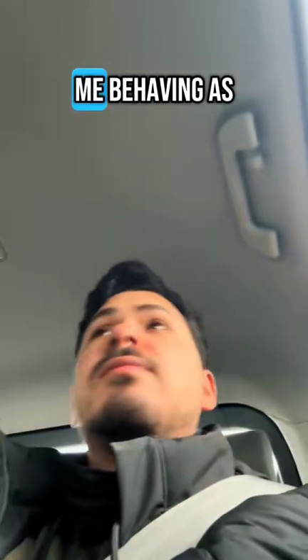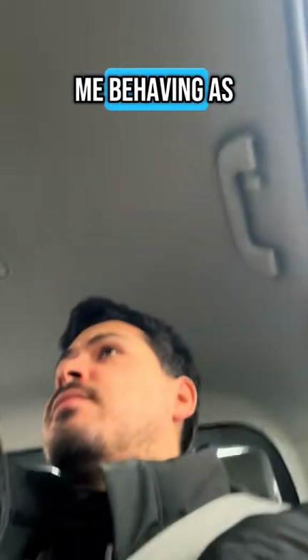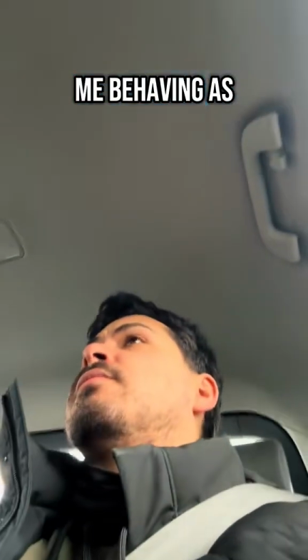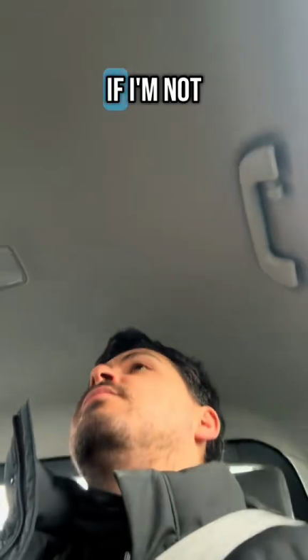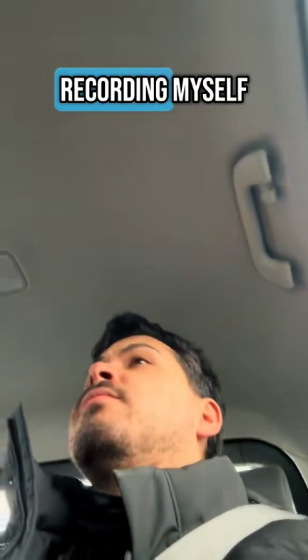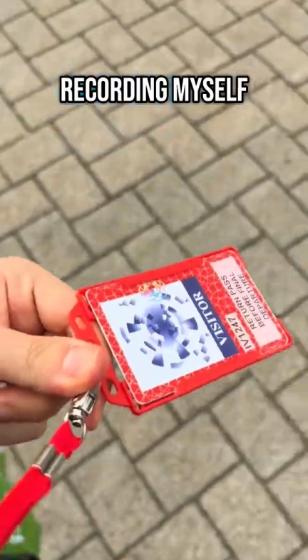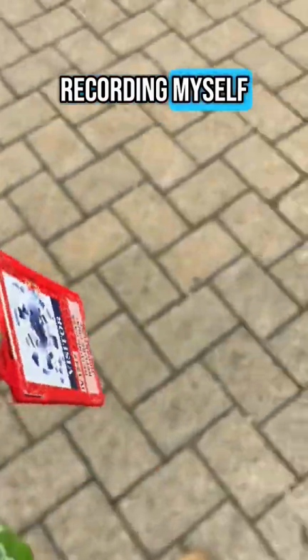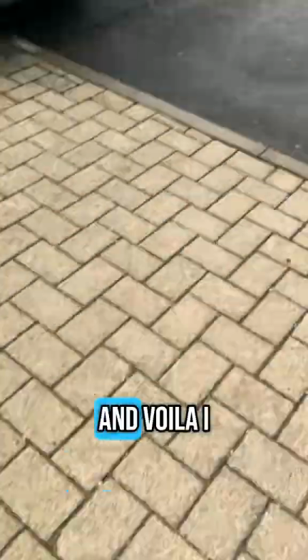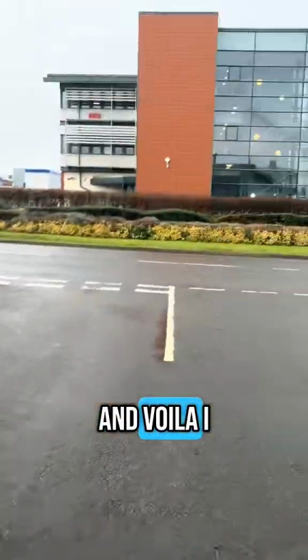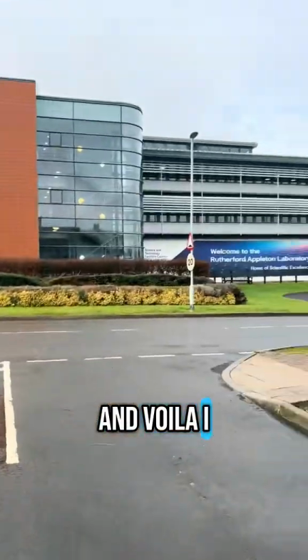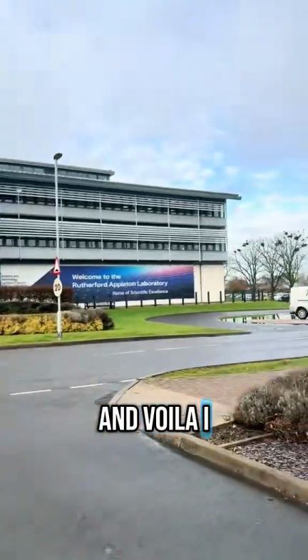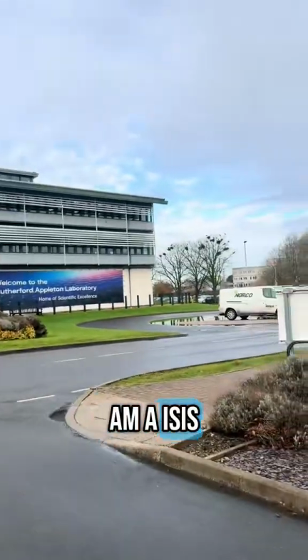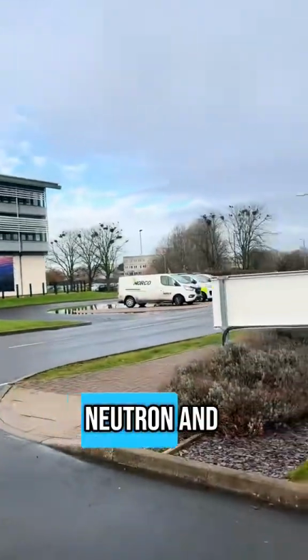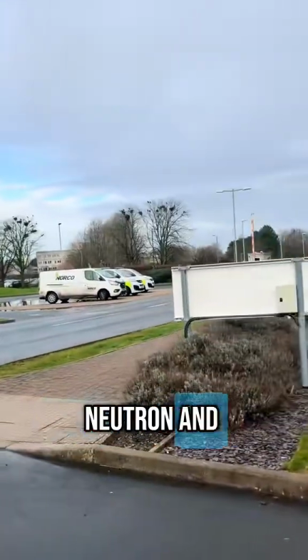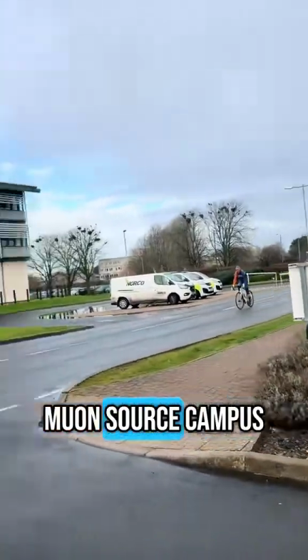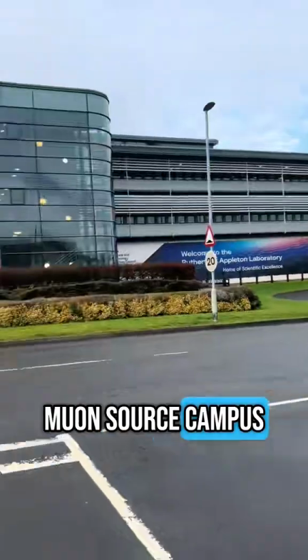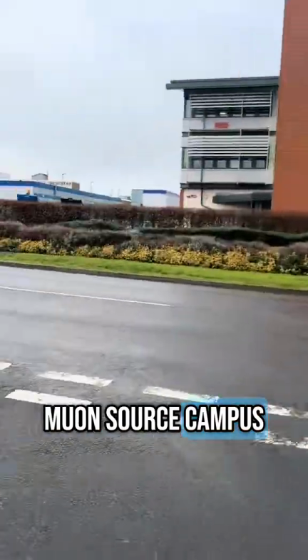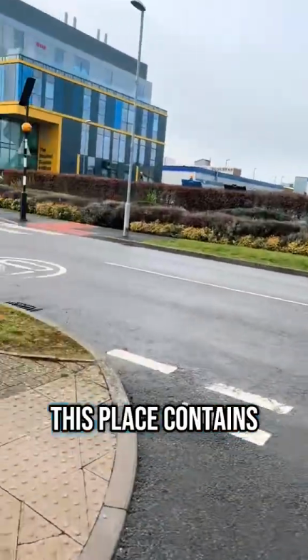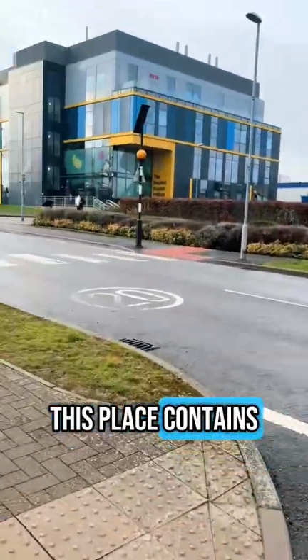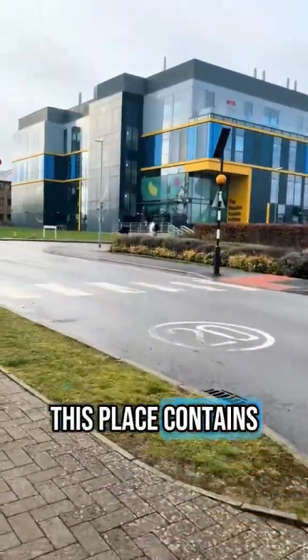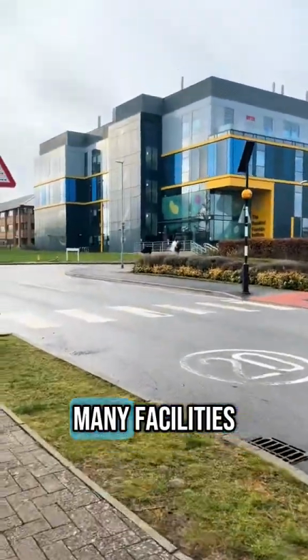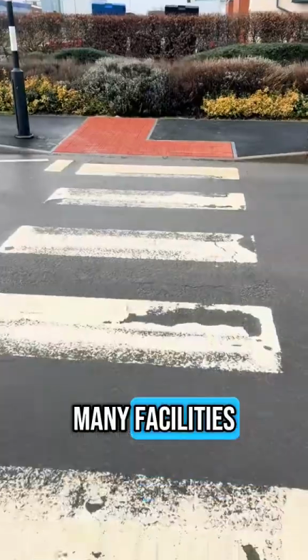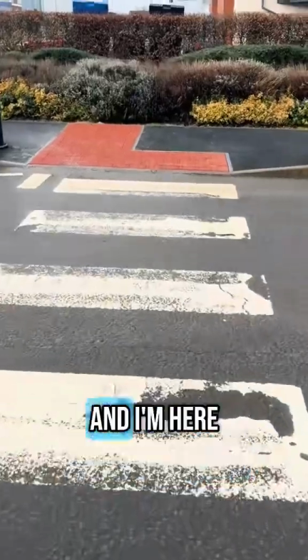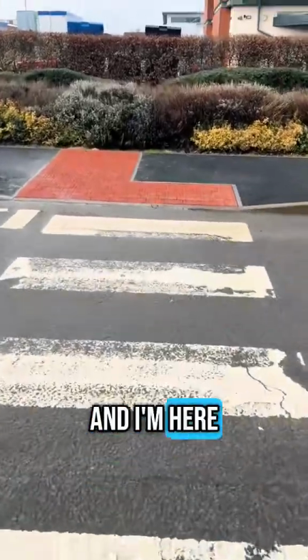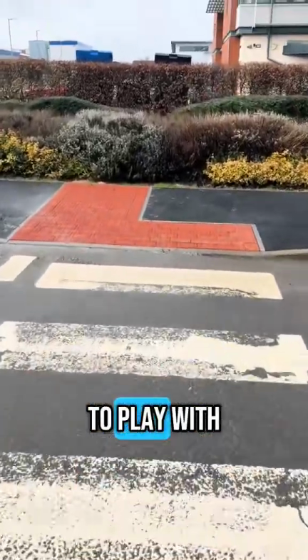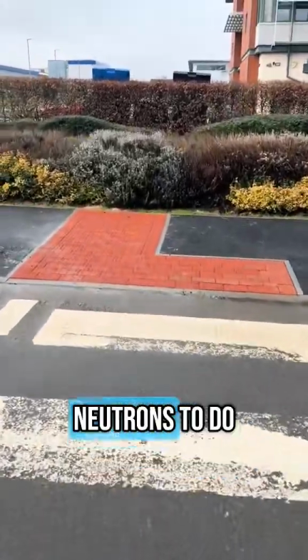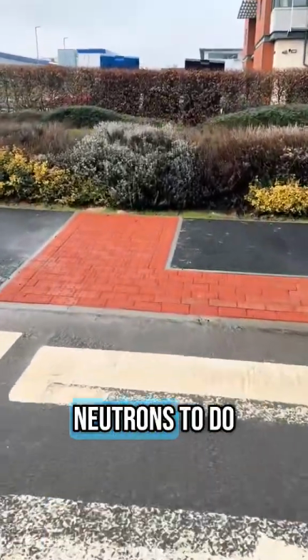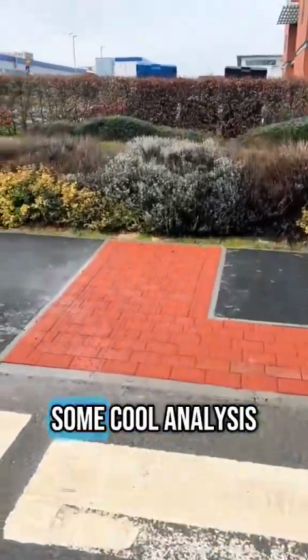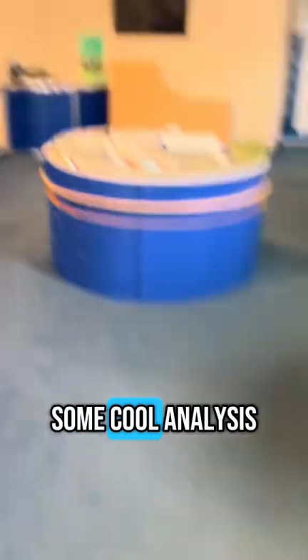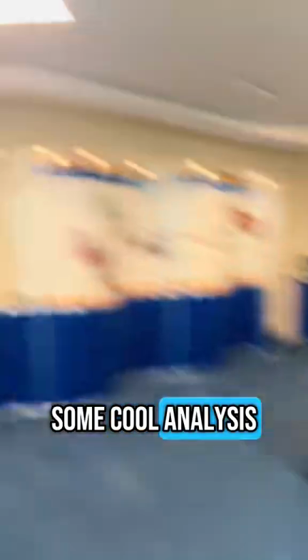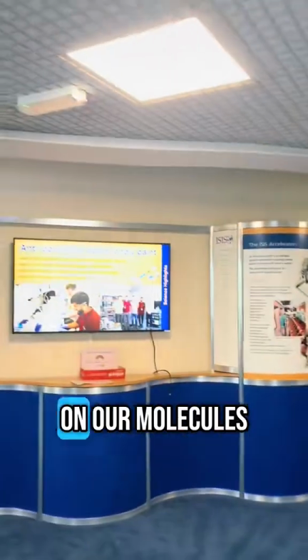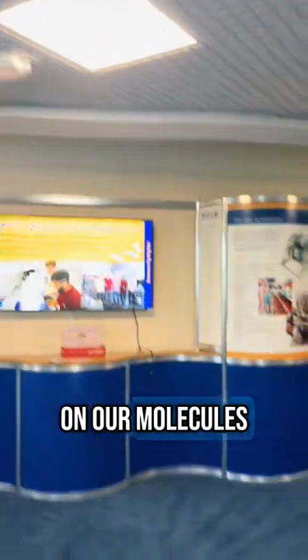Me behaving as if I'm not recording myself. And voila! I am at the ISIS Neutron and Muon Source campus. This place contains many facilities and I'm here to play with neutrons to do some cool analysis on our molecule.